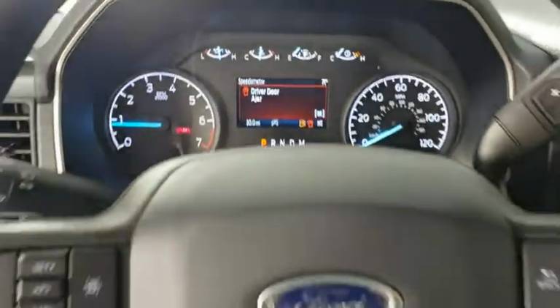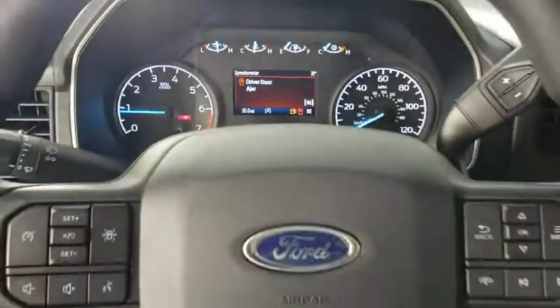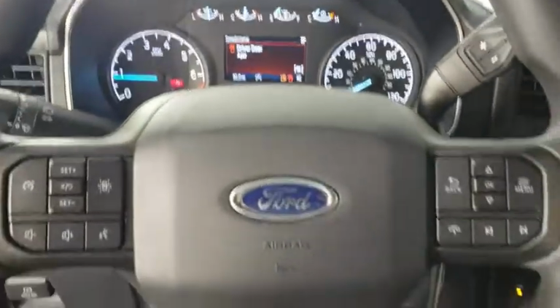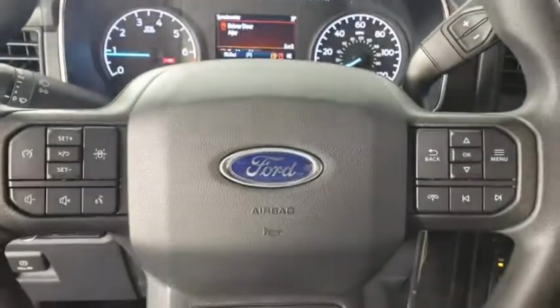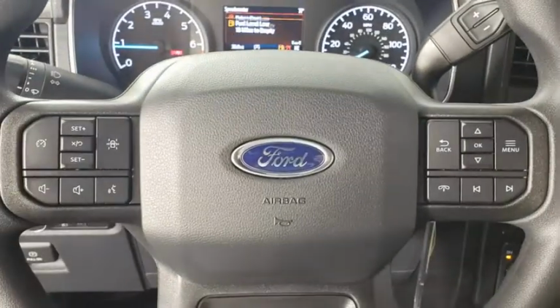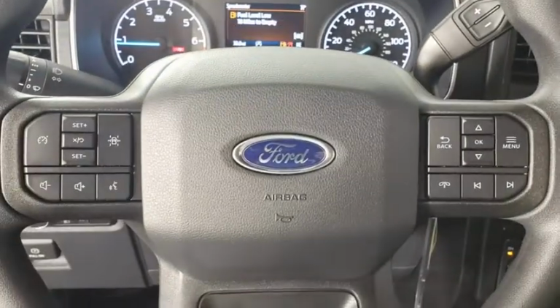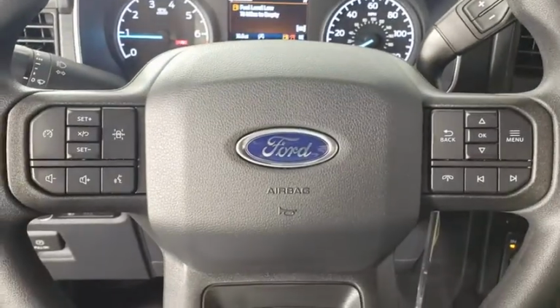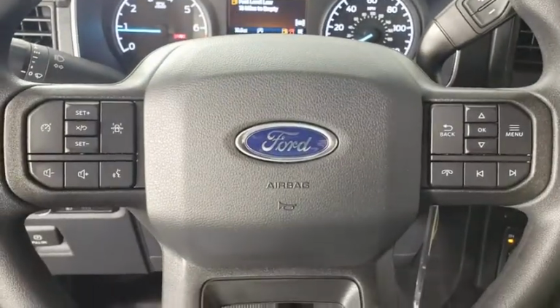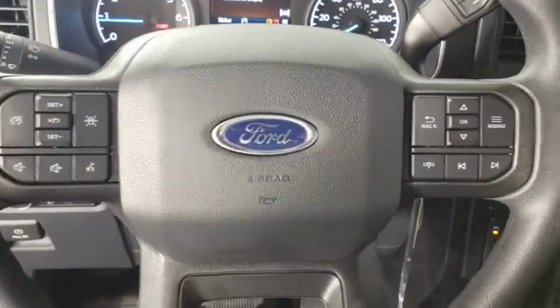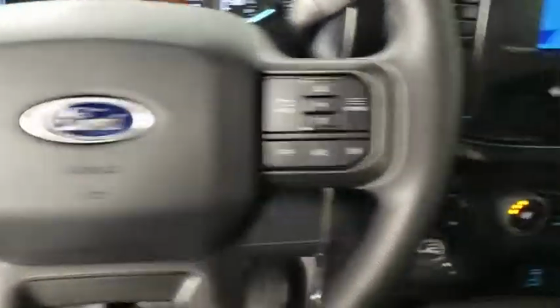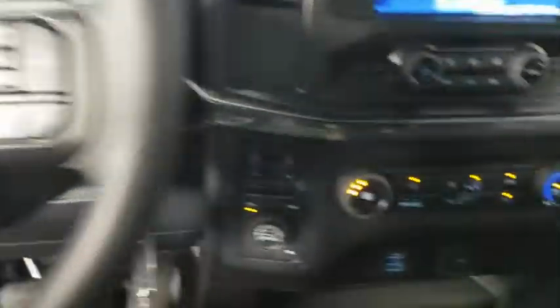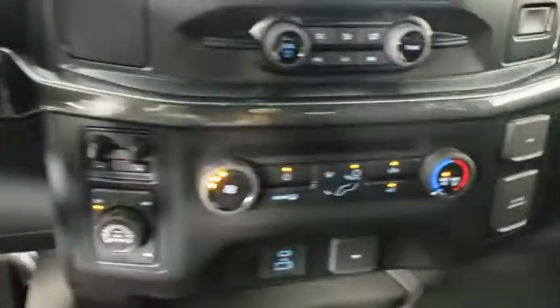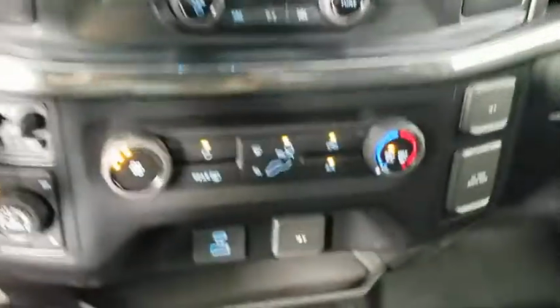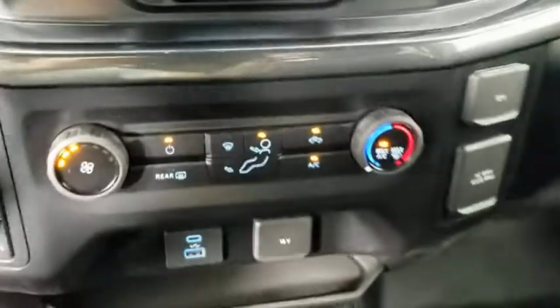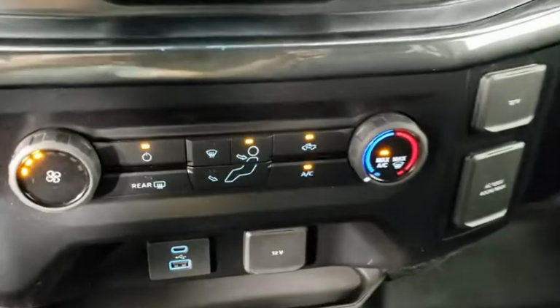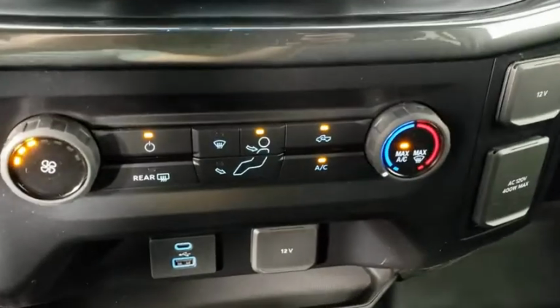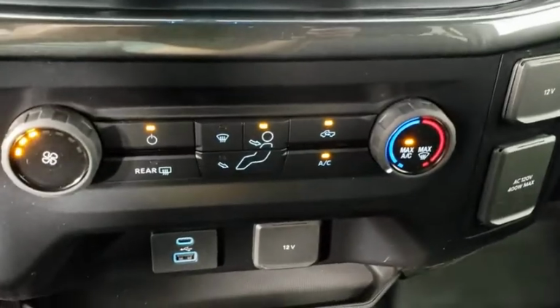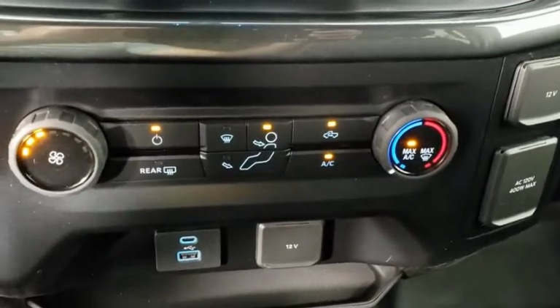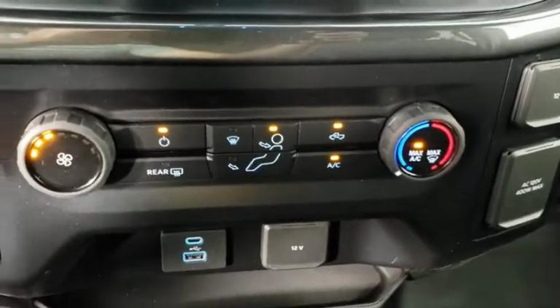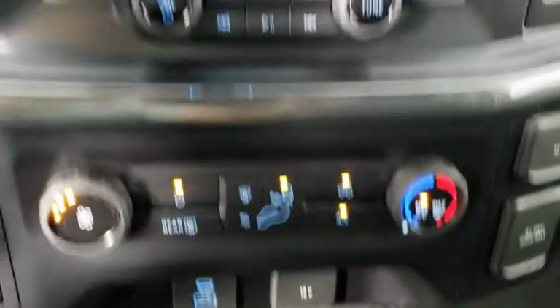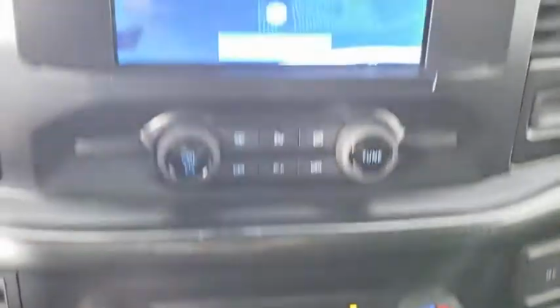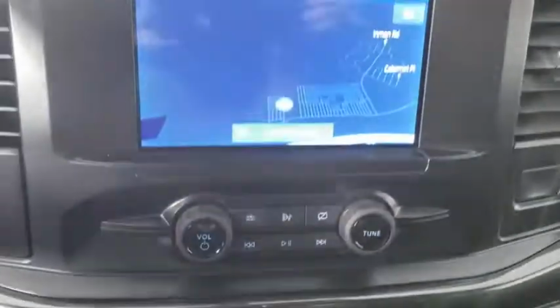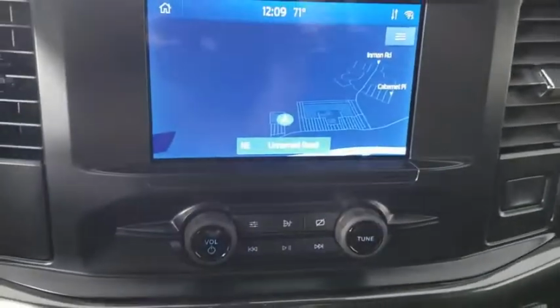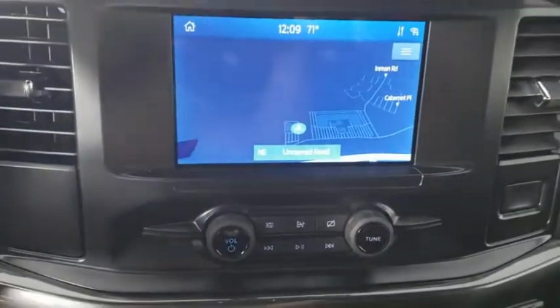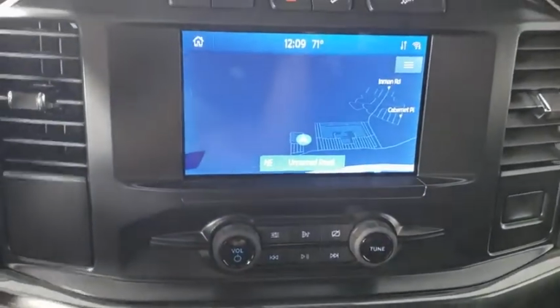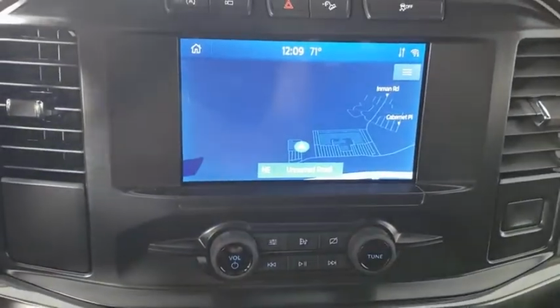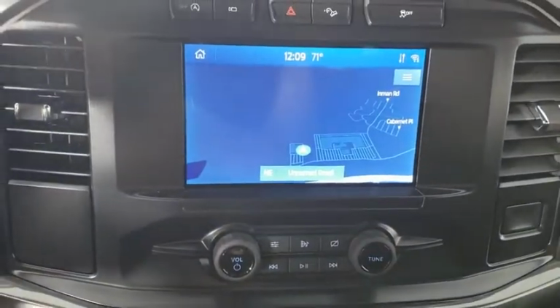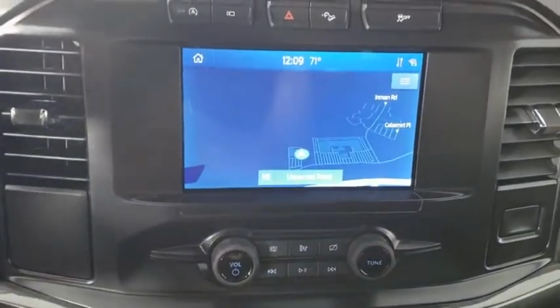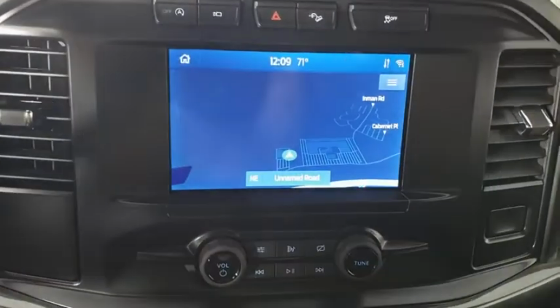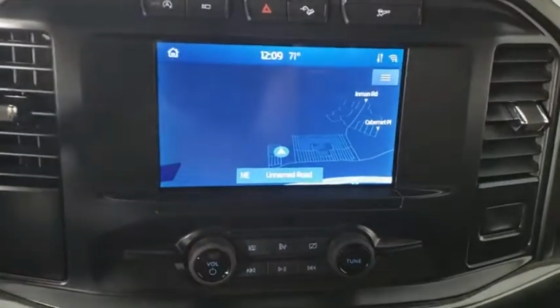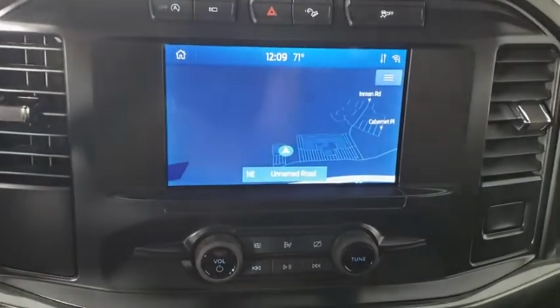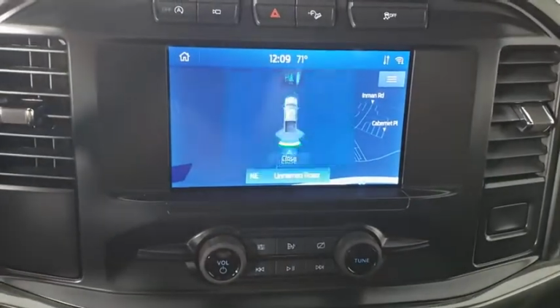Power windows, panic alarm, overhead console, remote keyless entry, tachometer, brake assist, rear view camera, front reading lamps.